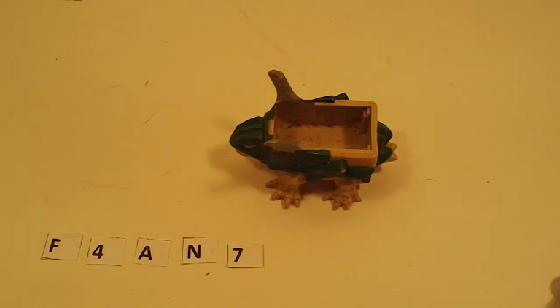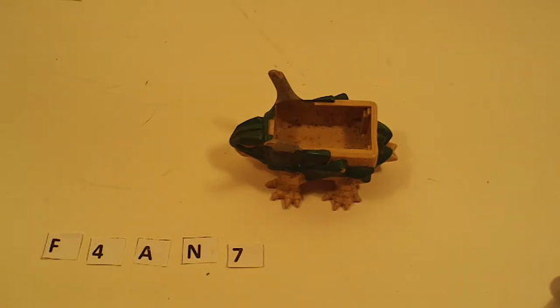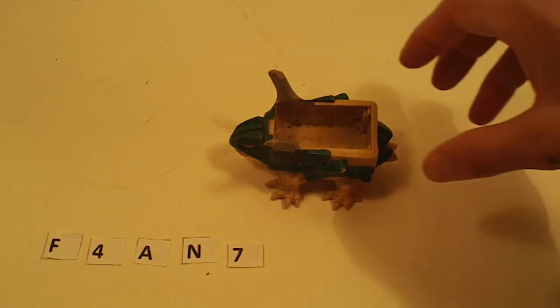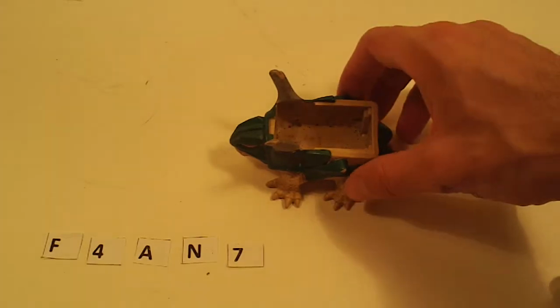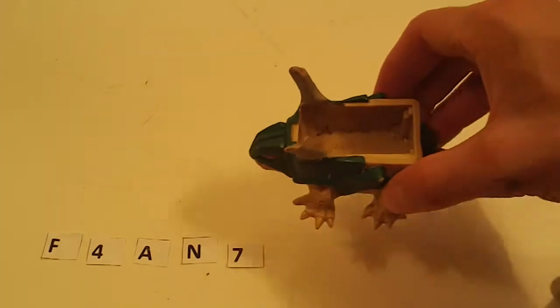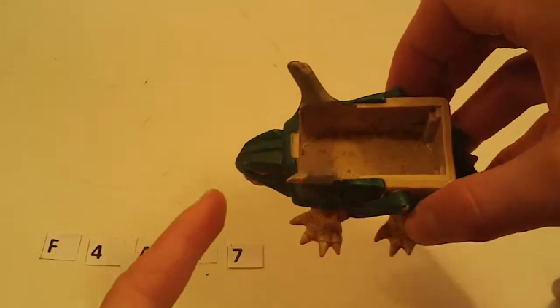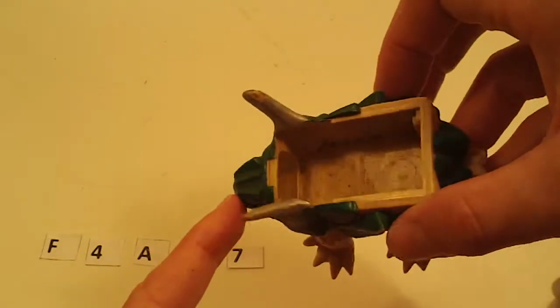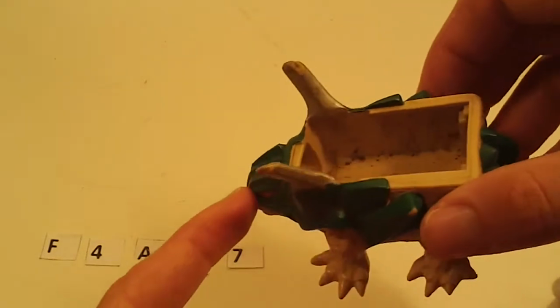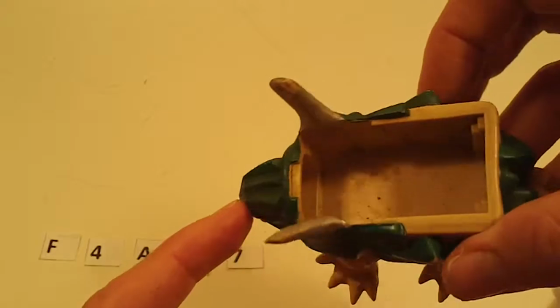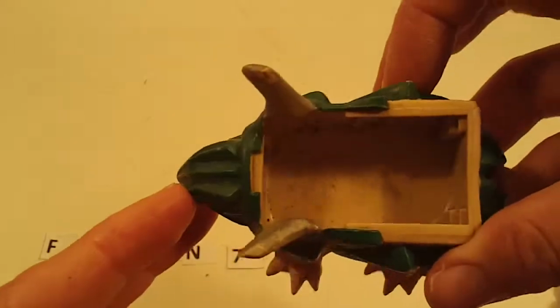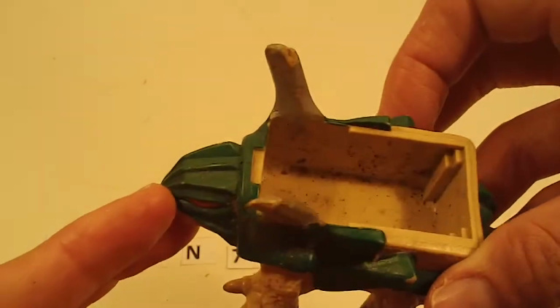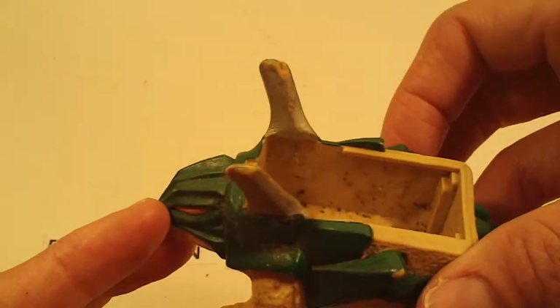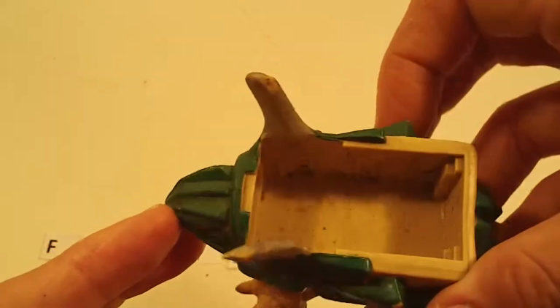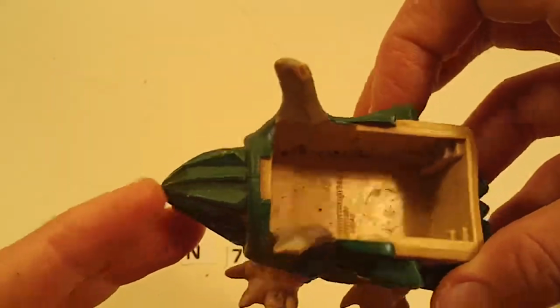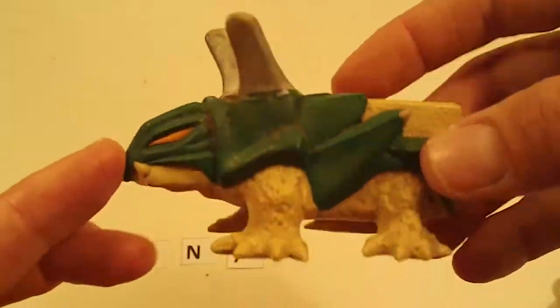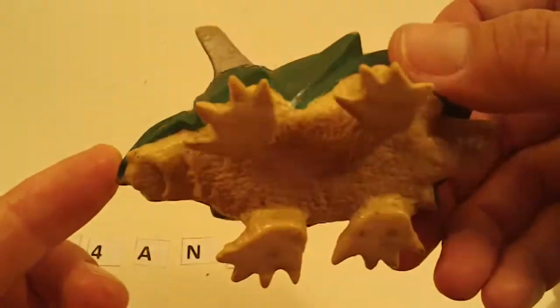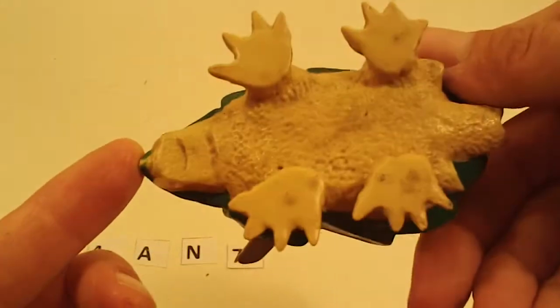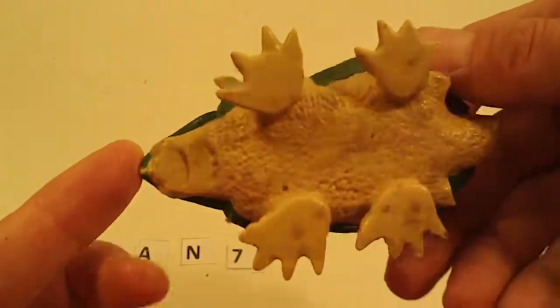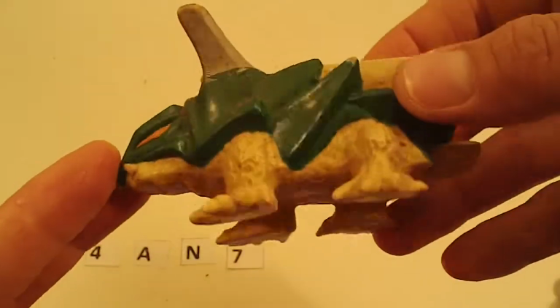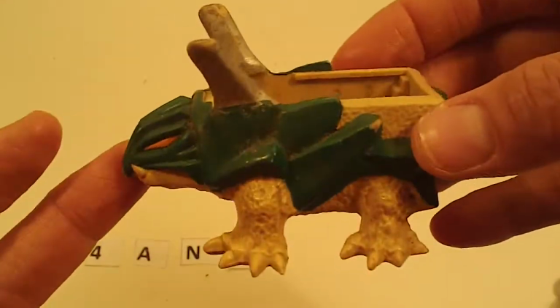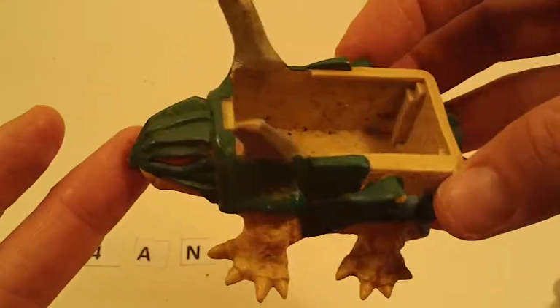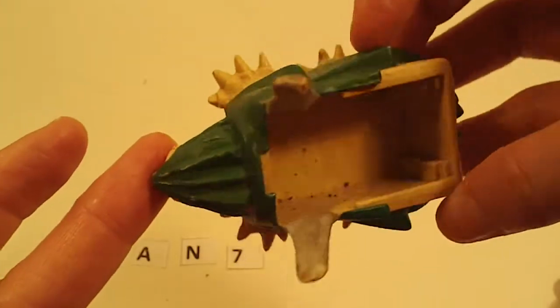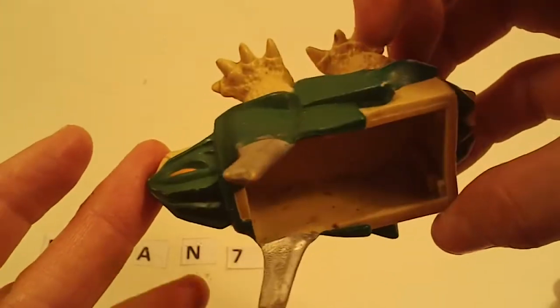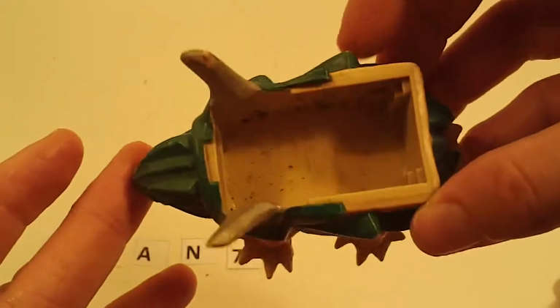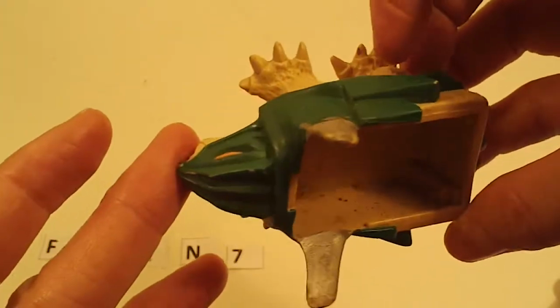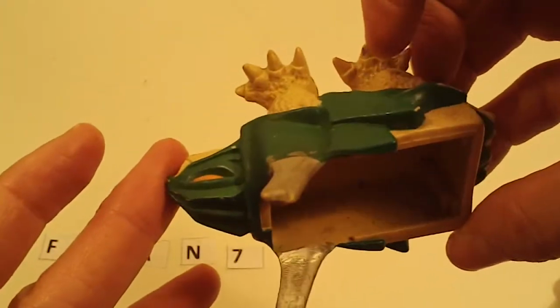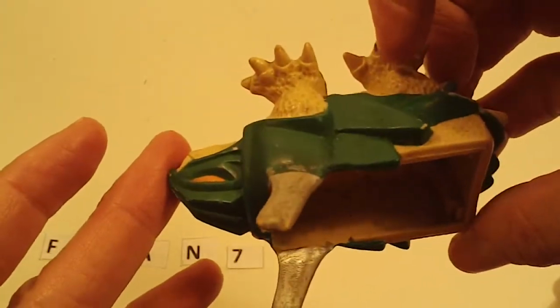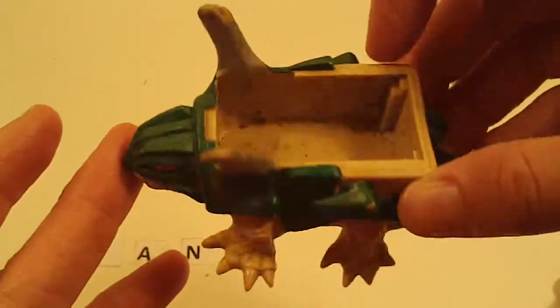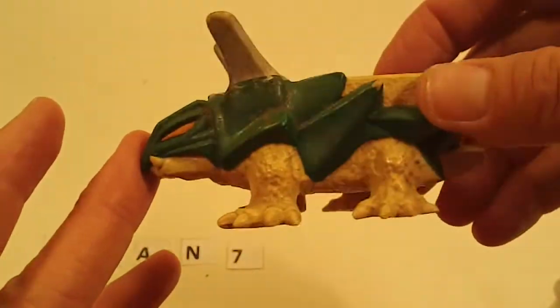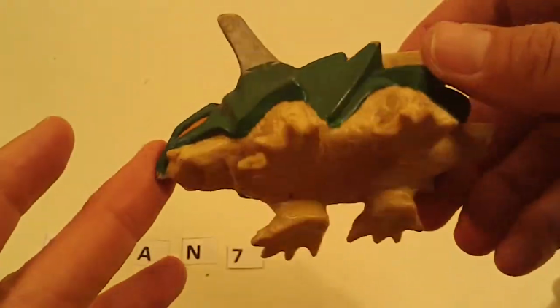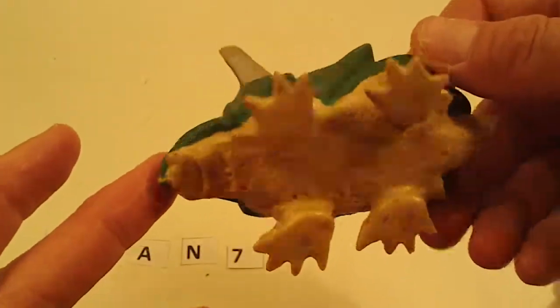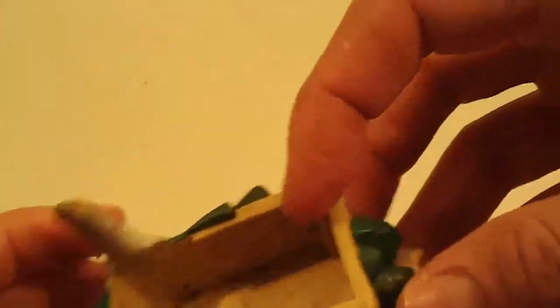First up is the shell for Bristleback, I believe. It could use a cleaning on the inside and on the outside. Some light paint wear issues, otherwise fine.